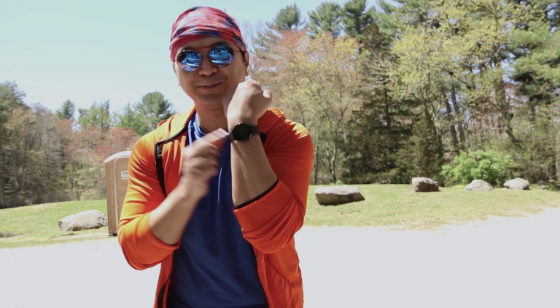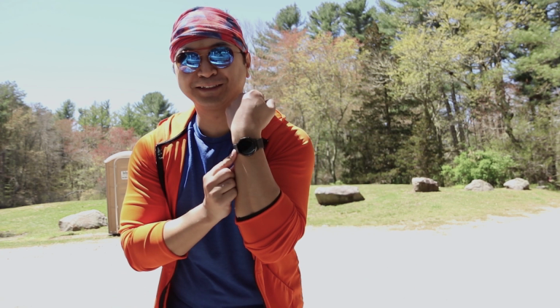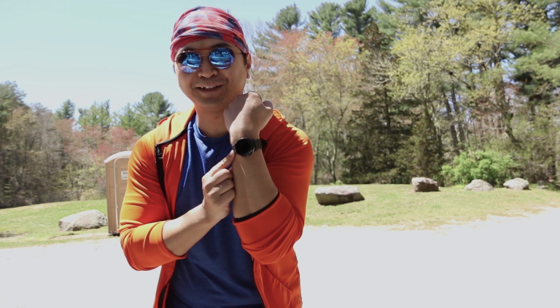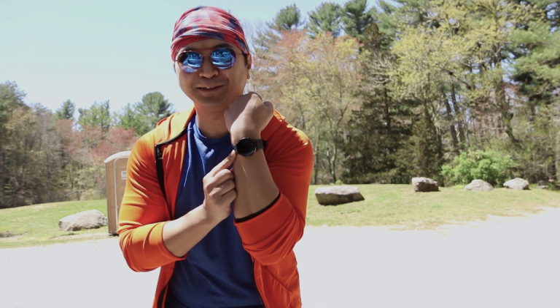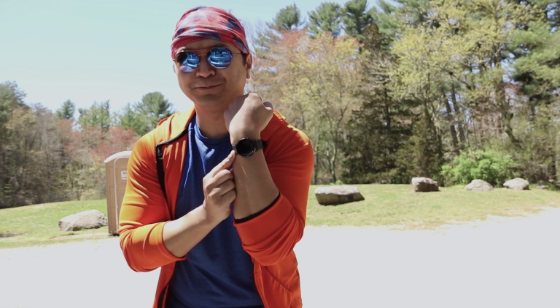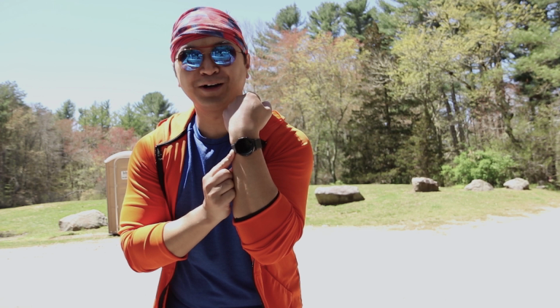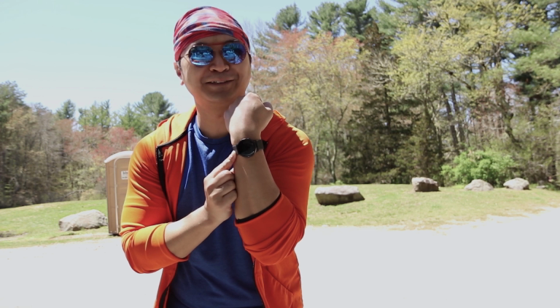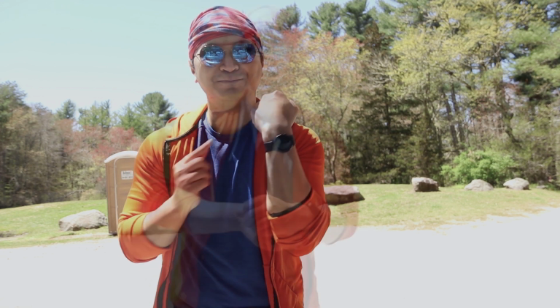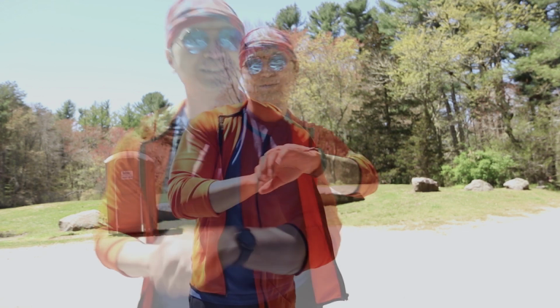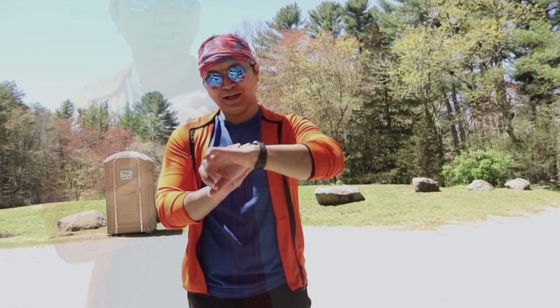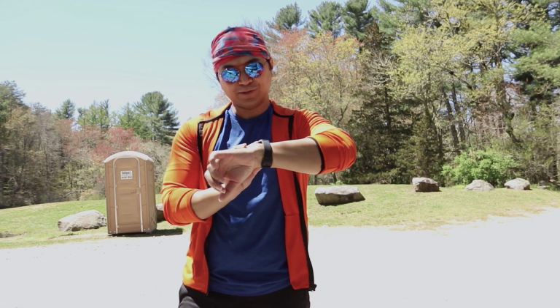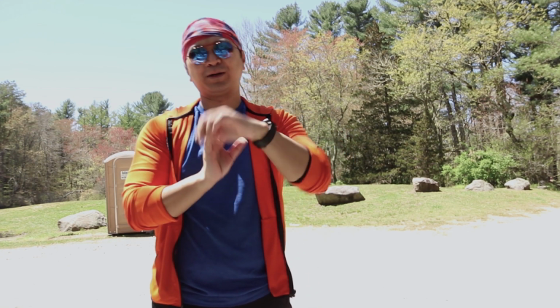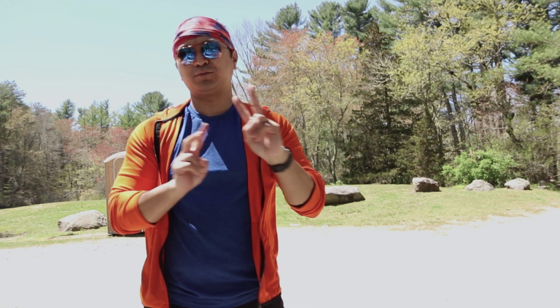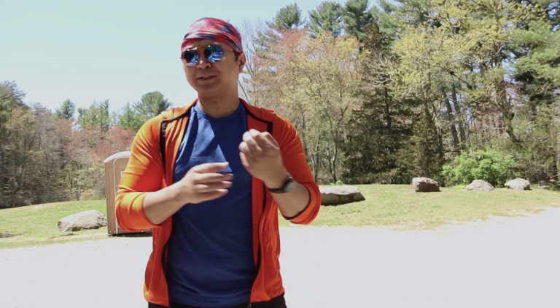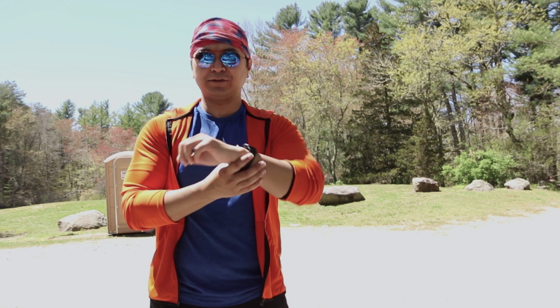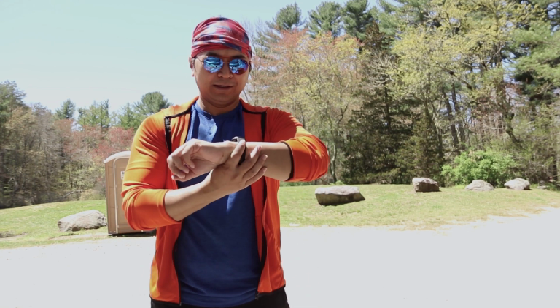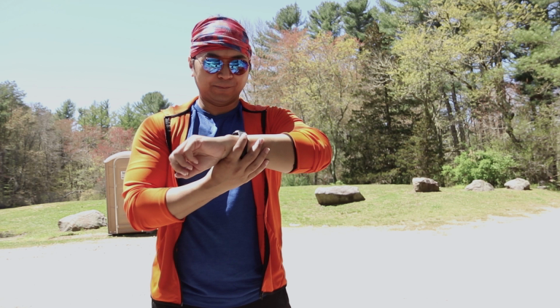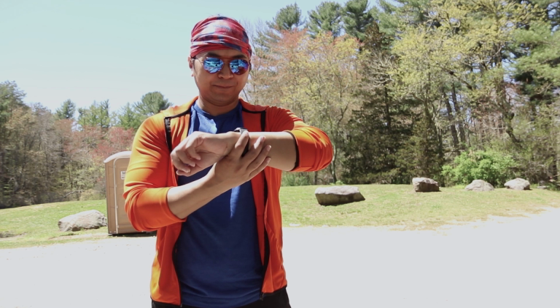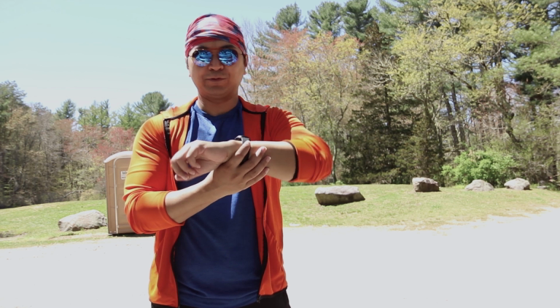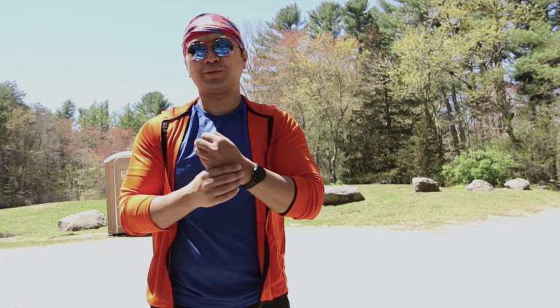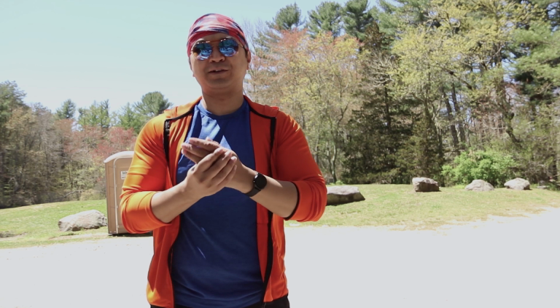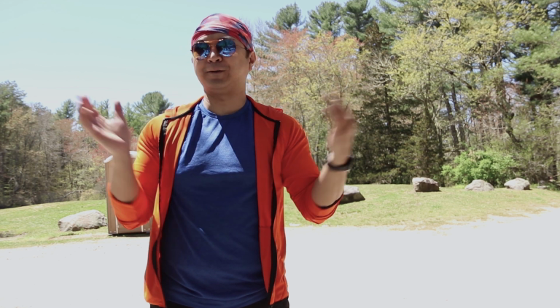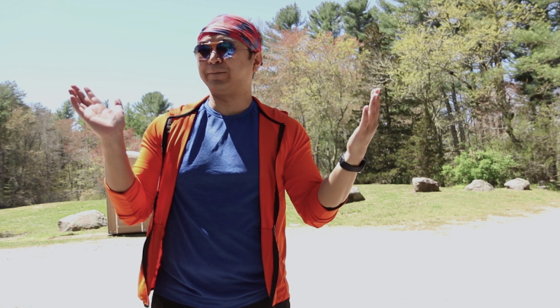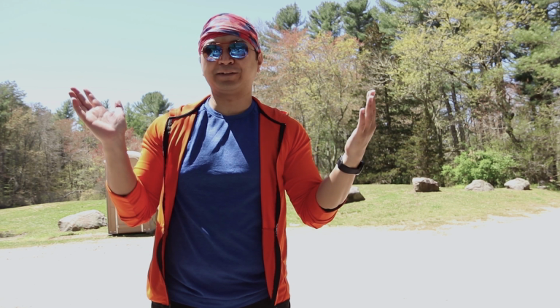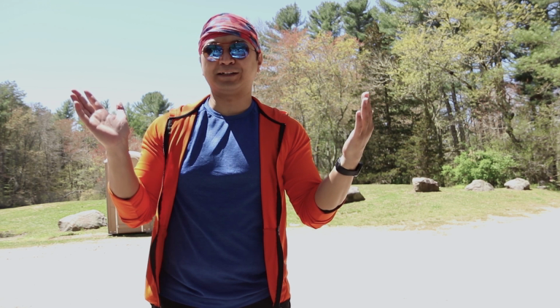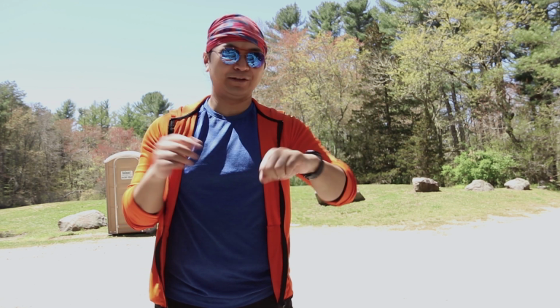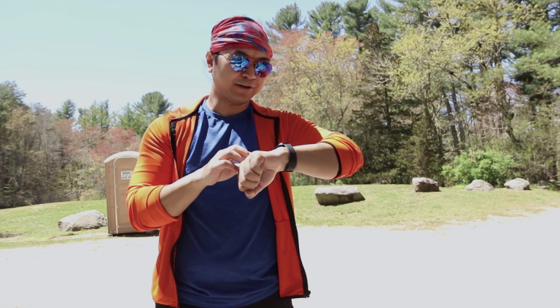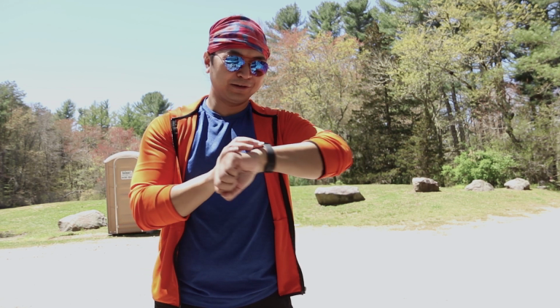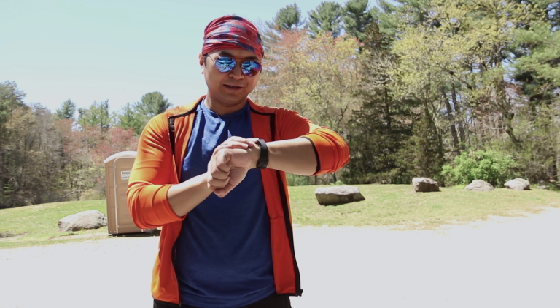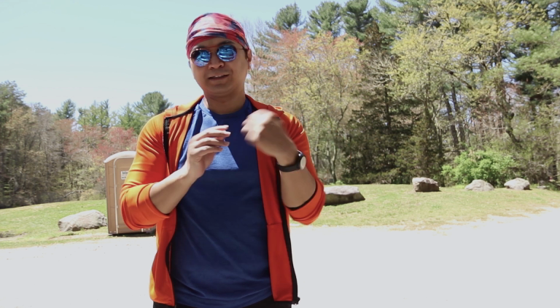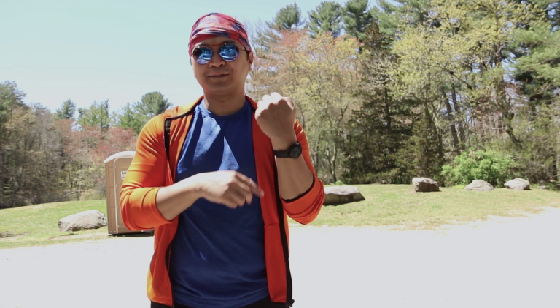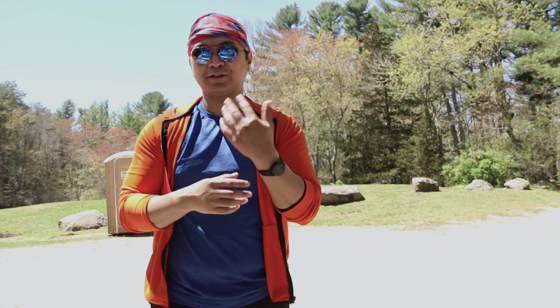This Galaxy Watch Active. I've had this watch for about two months now. If you've seen my previous videos, I've been inactive because I had gout. So now it's time to test it out.